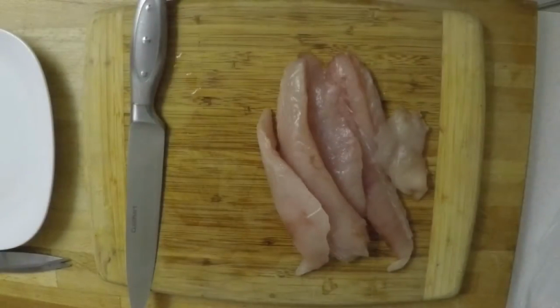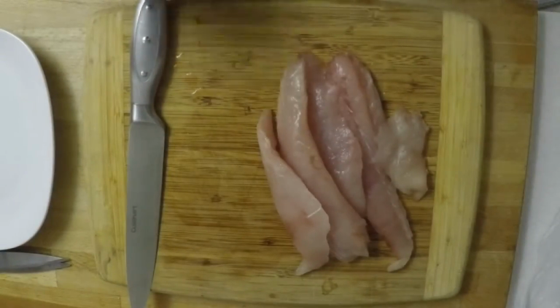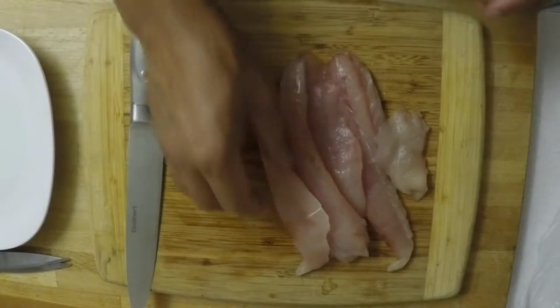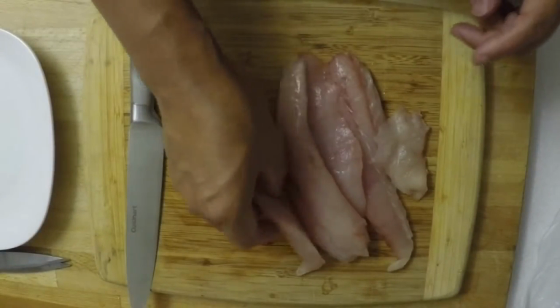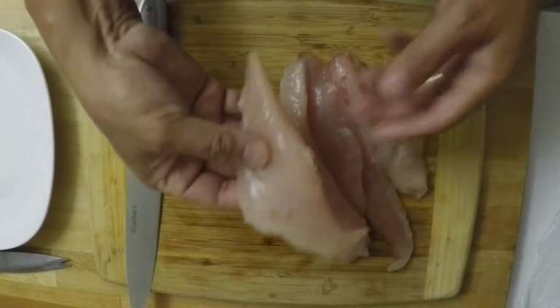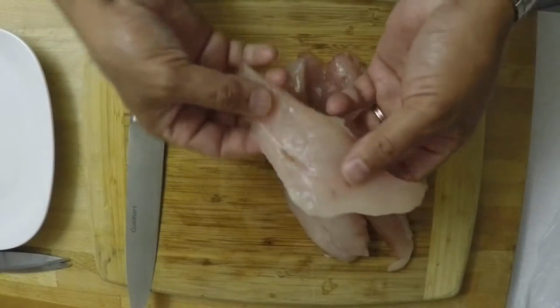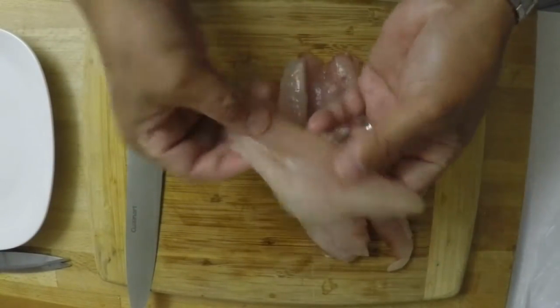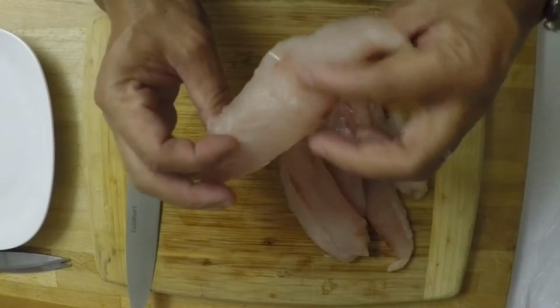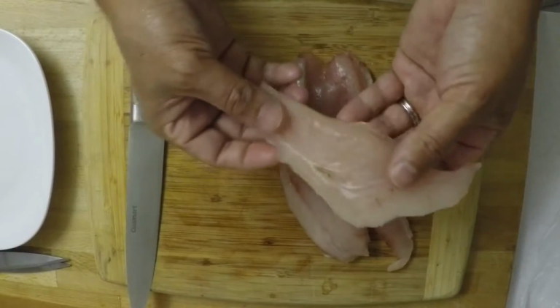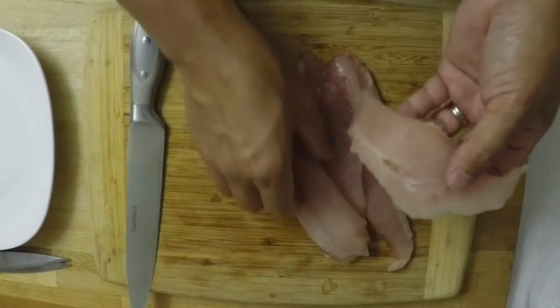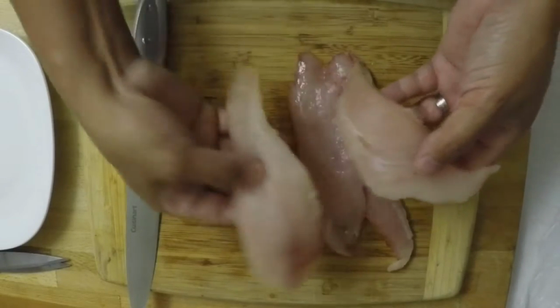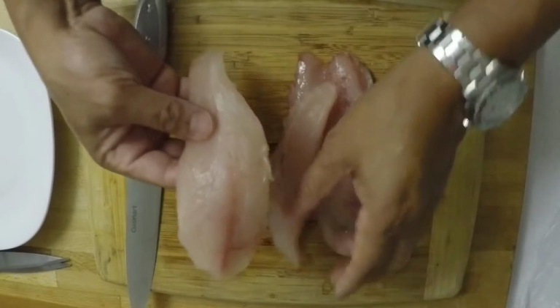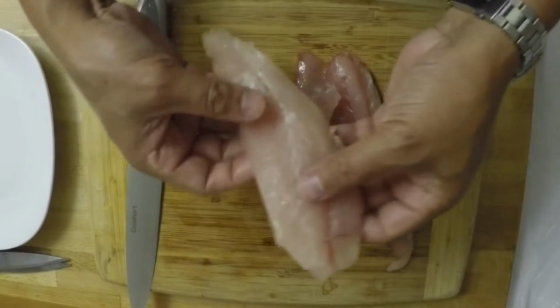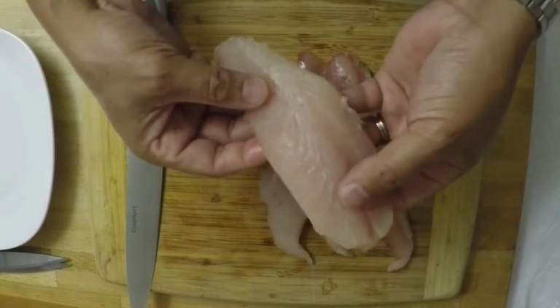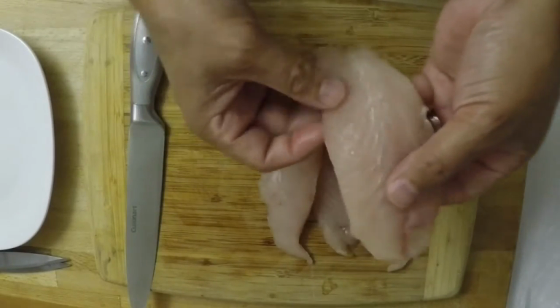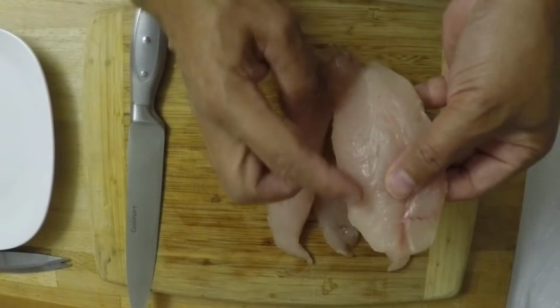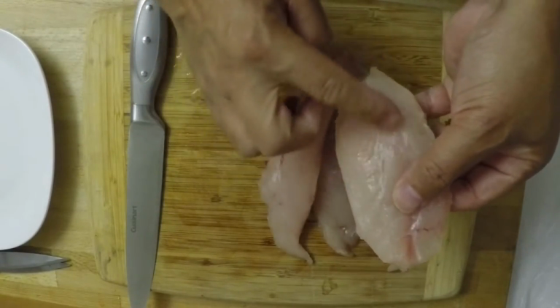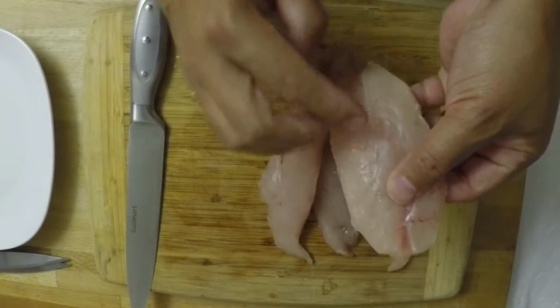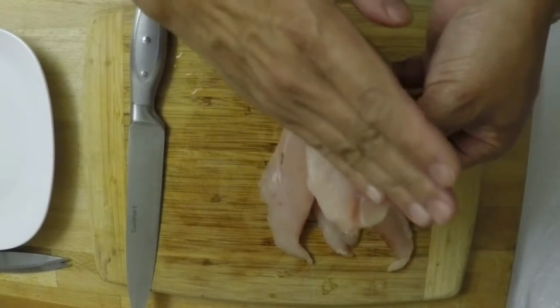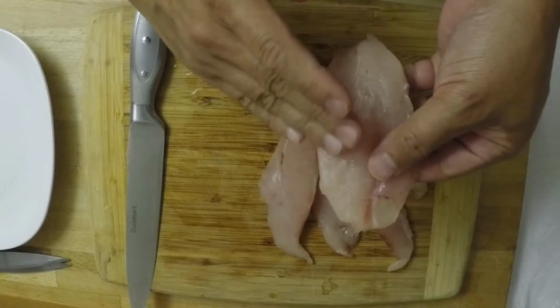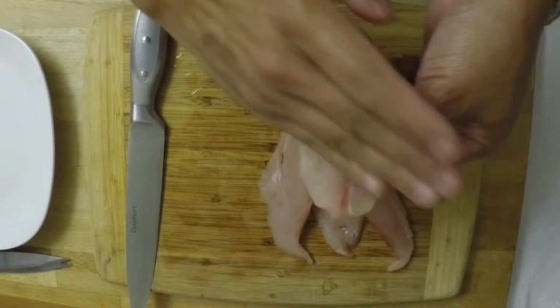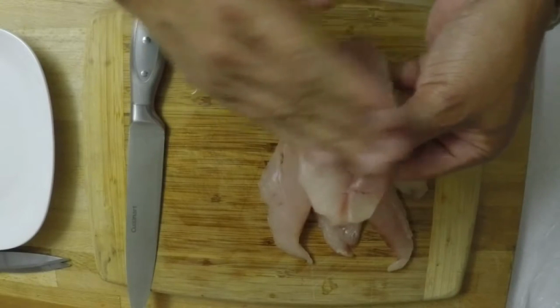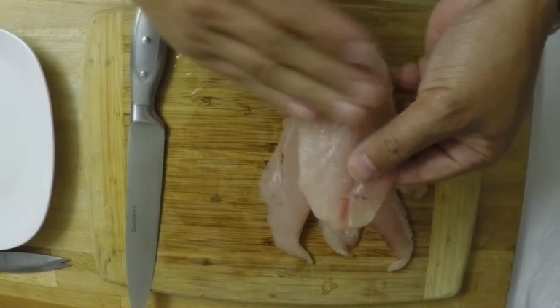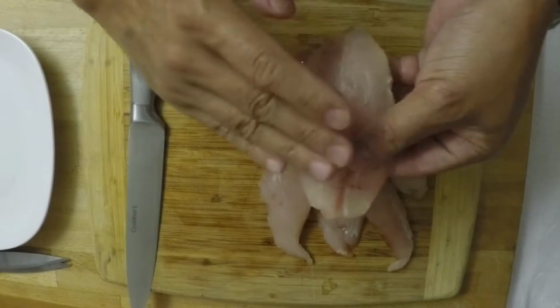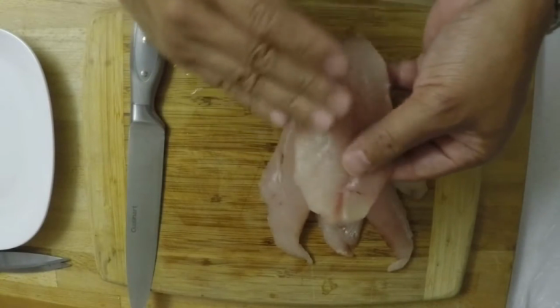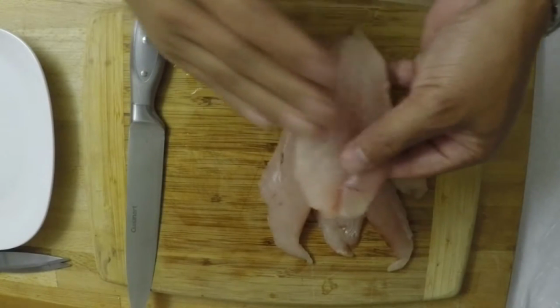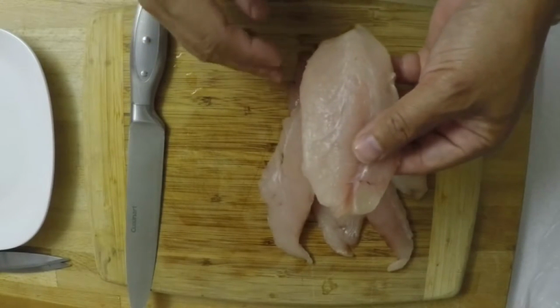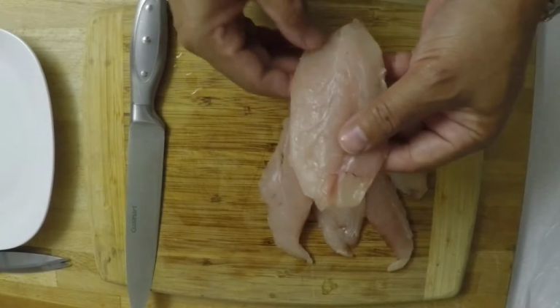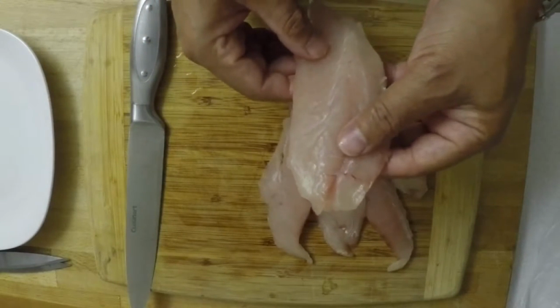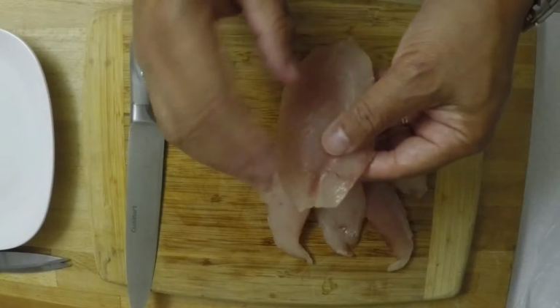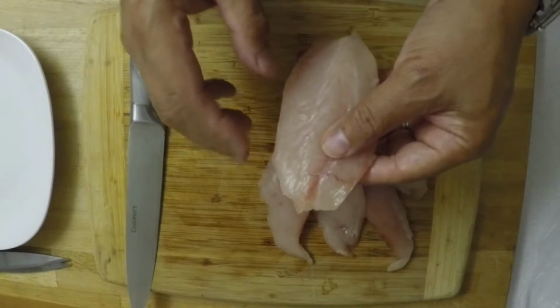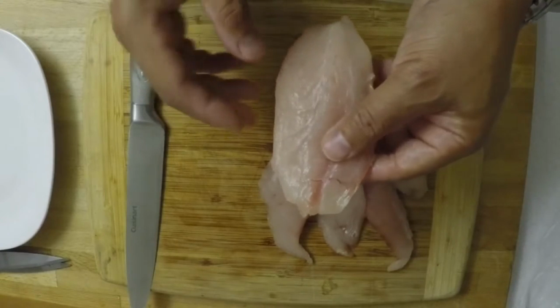I've got the thawed-out yellowjack here. You want to look at the lines in the fish and cut it perpendicular to those lines, so that each piece breaks off easily.